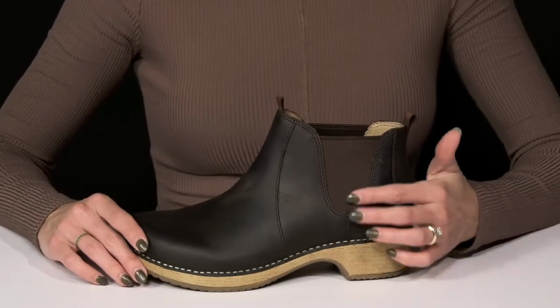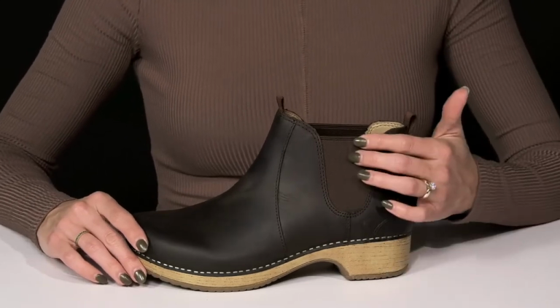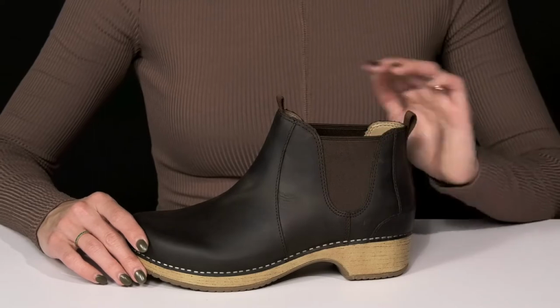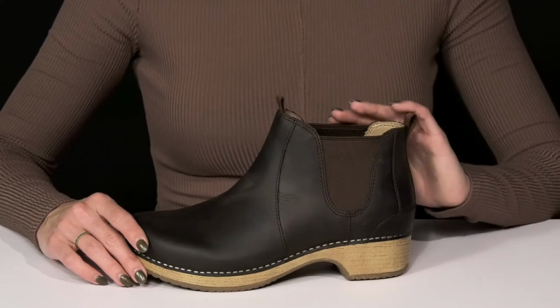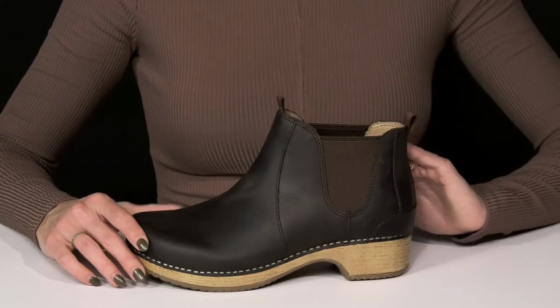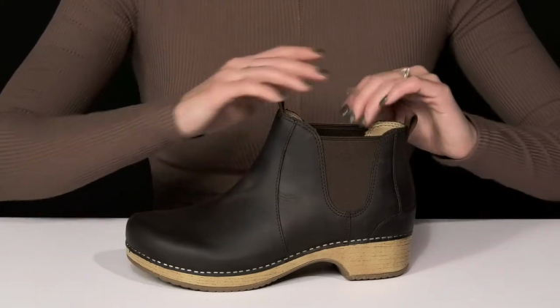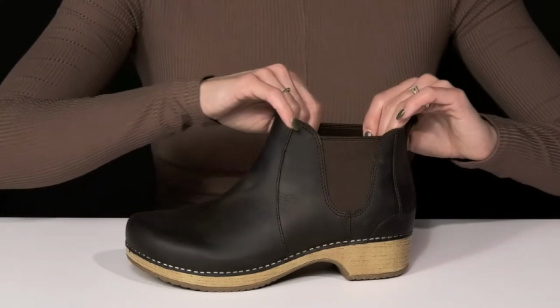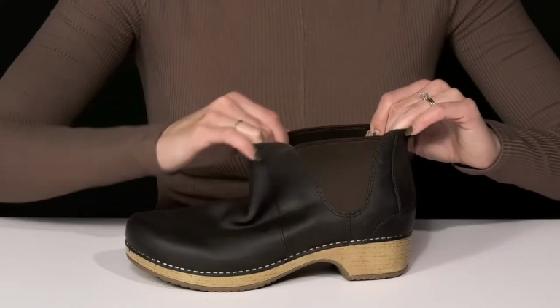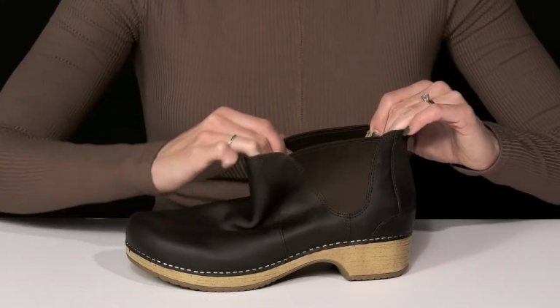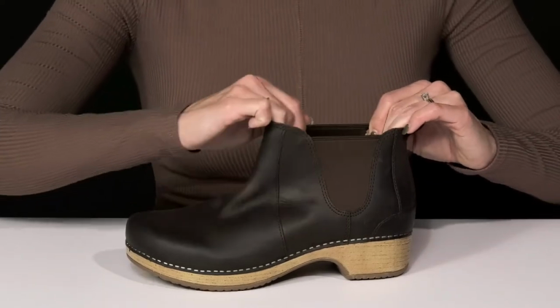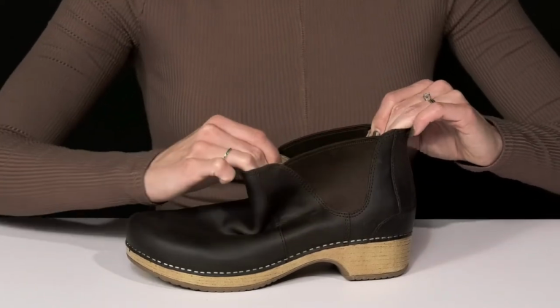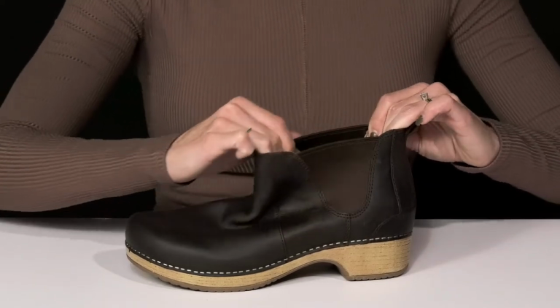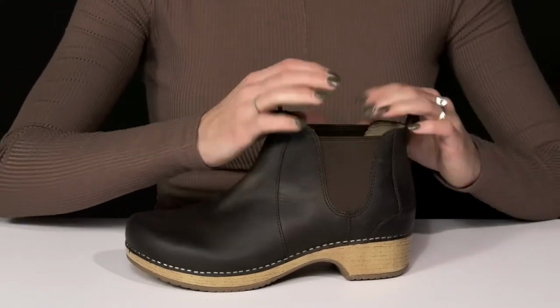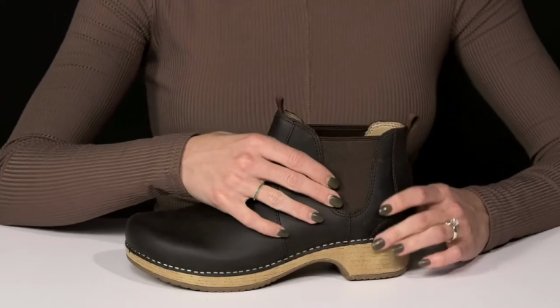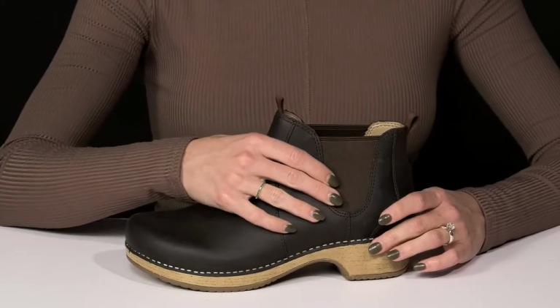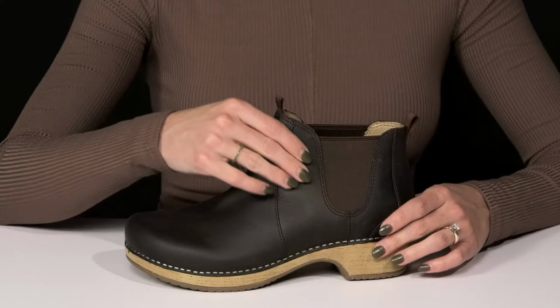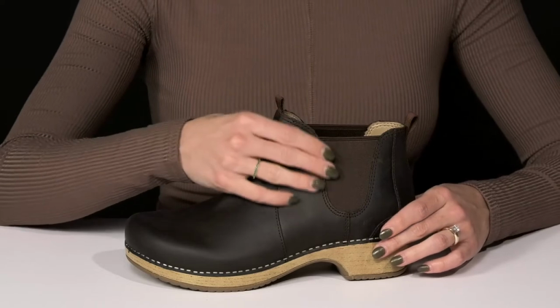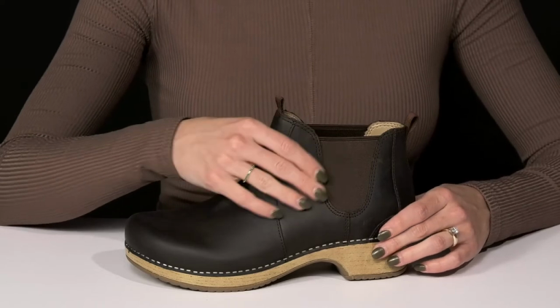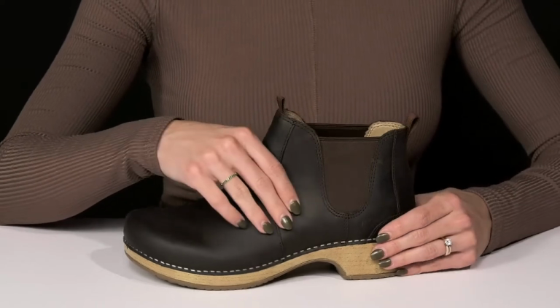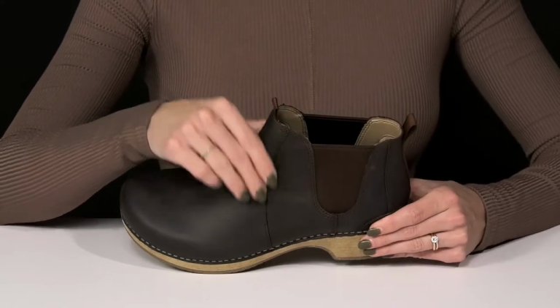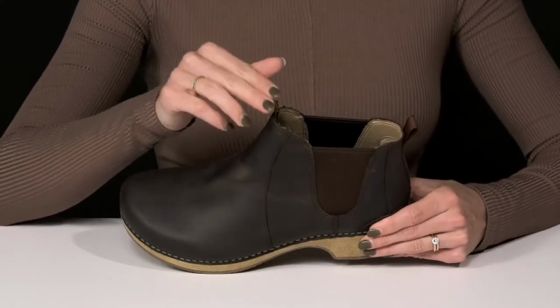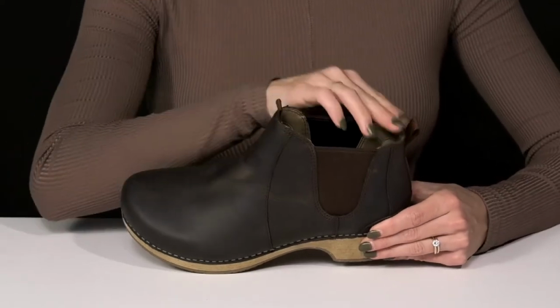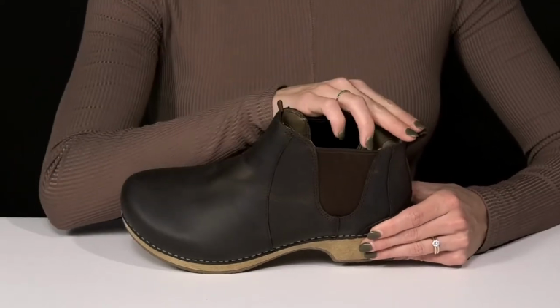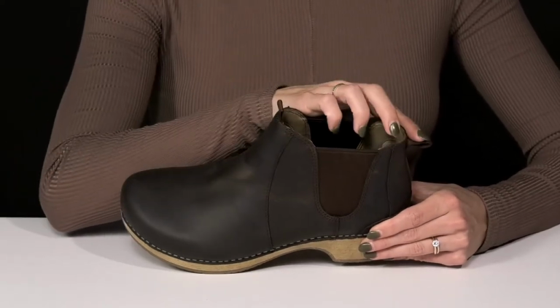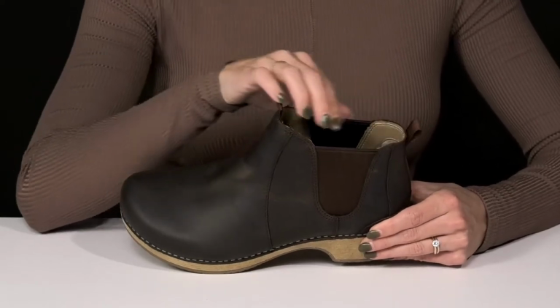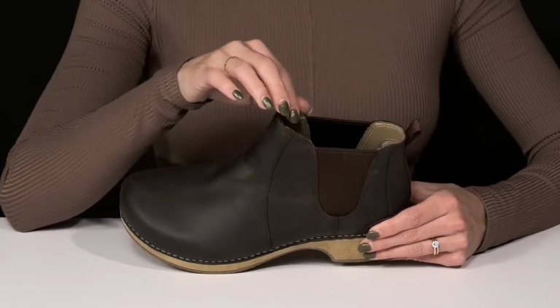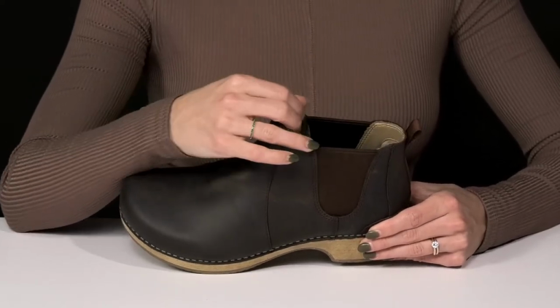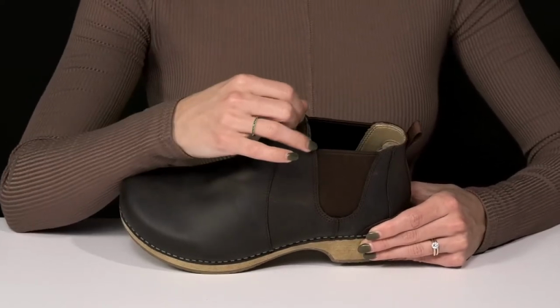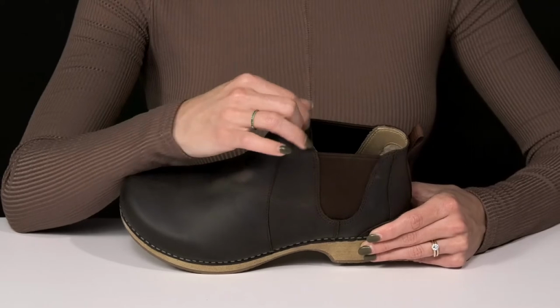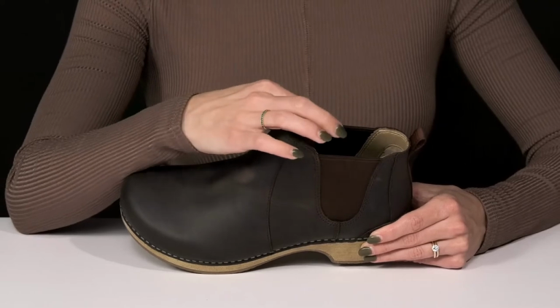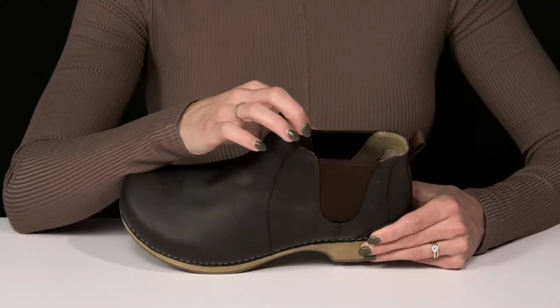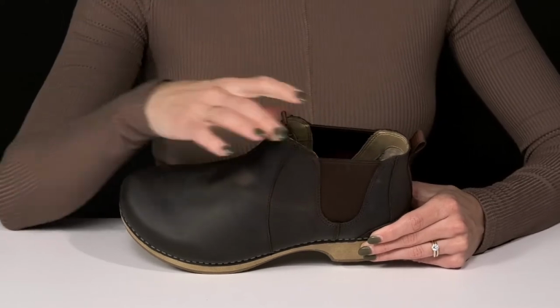They do have stretch paneling on either side so you can slip your foot right in and feel nice and flexible since they have that paneling. They do offer pull tabs at the front and back, so that's going to be an easy entry access point.